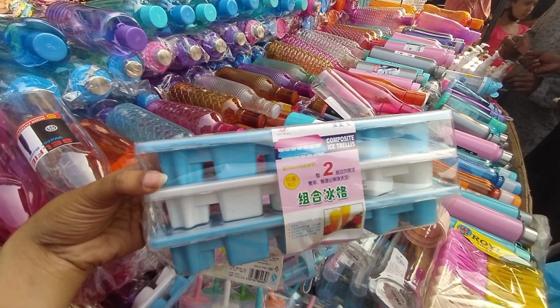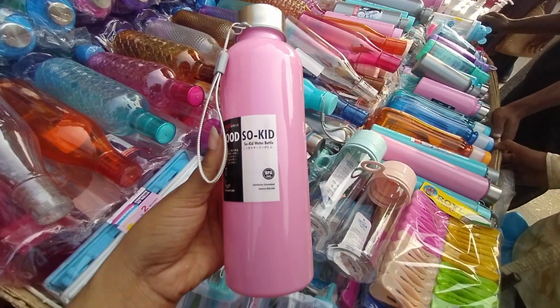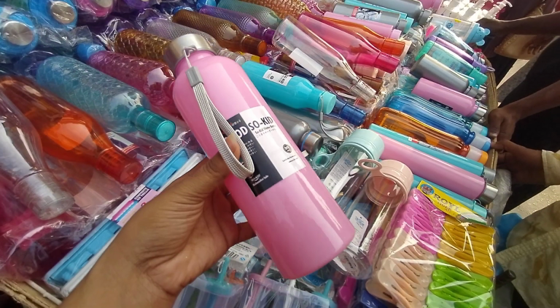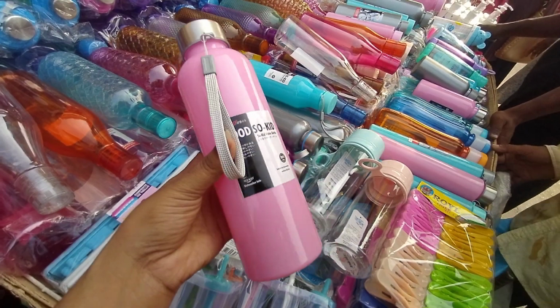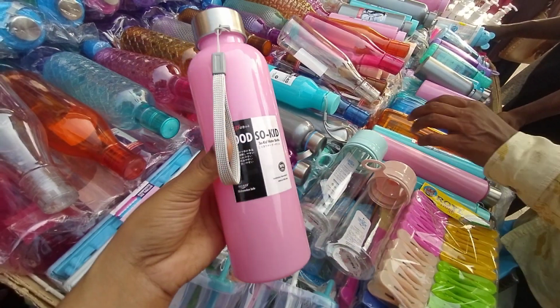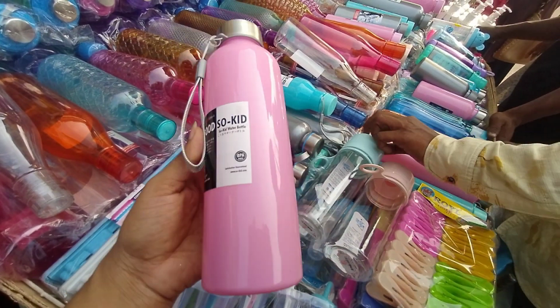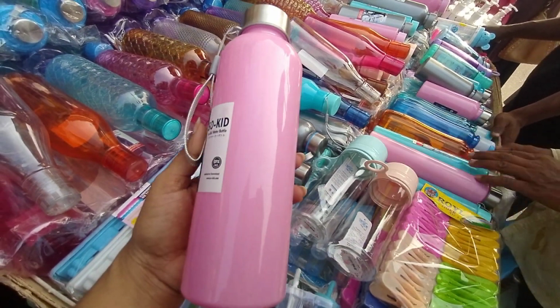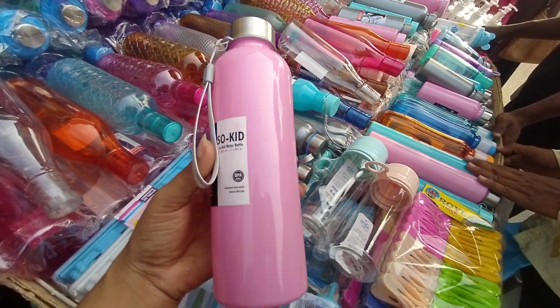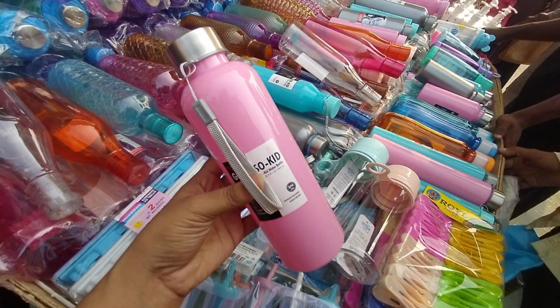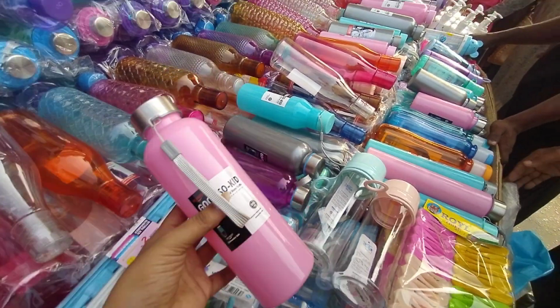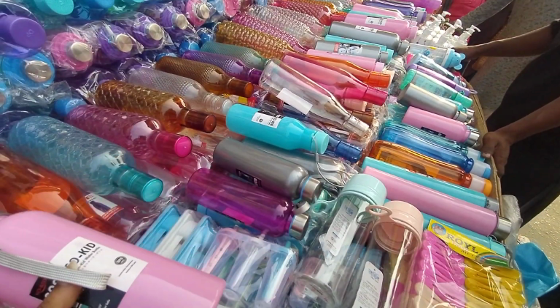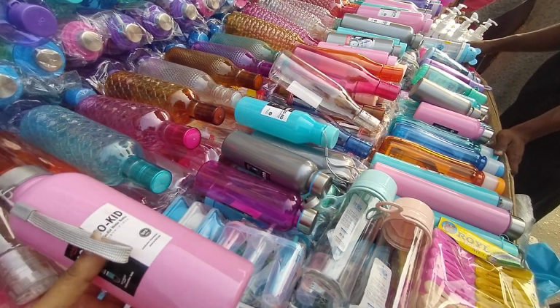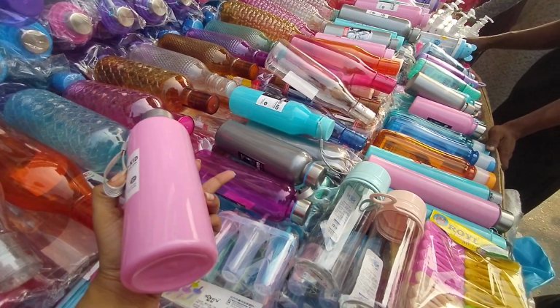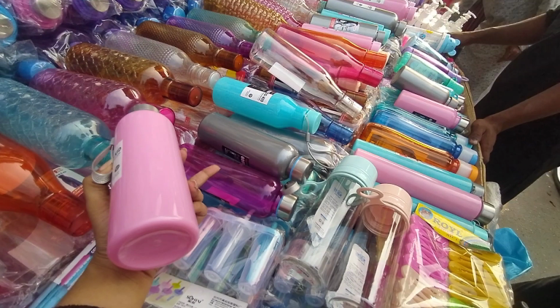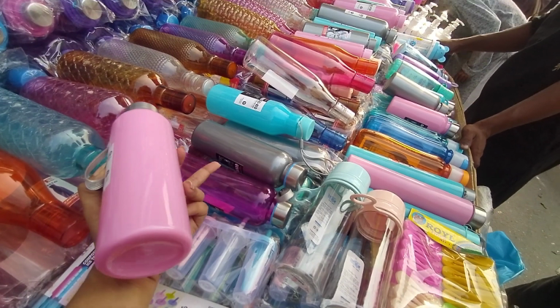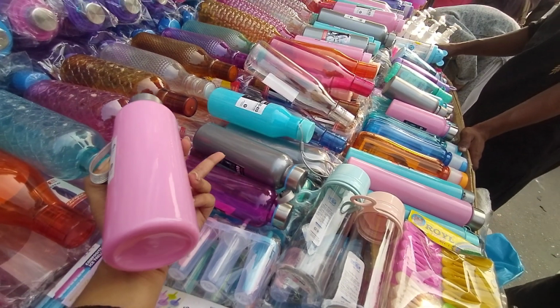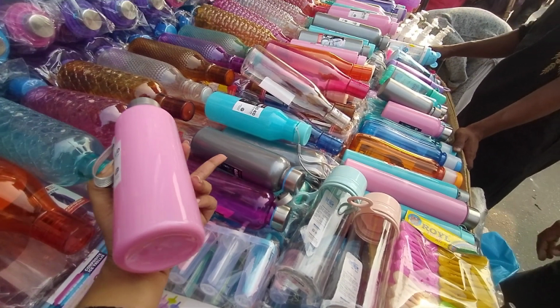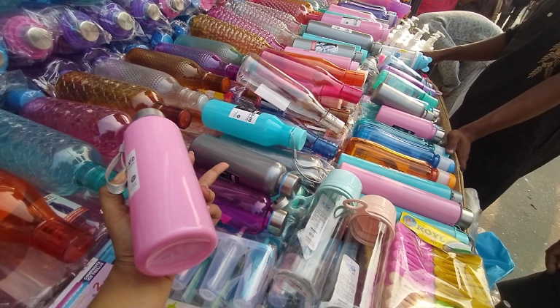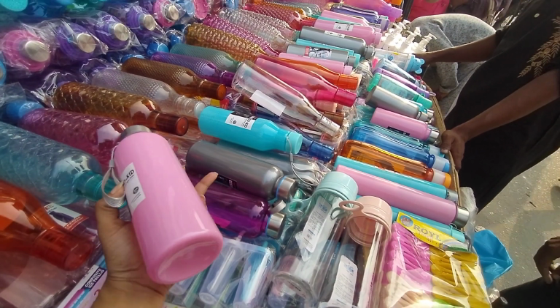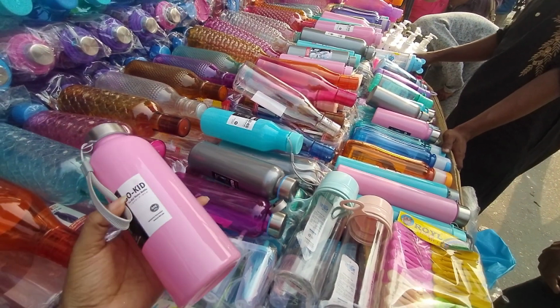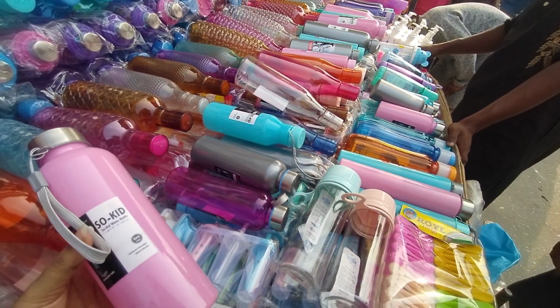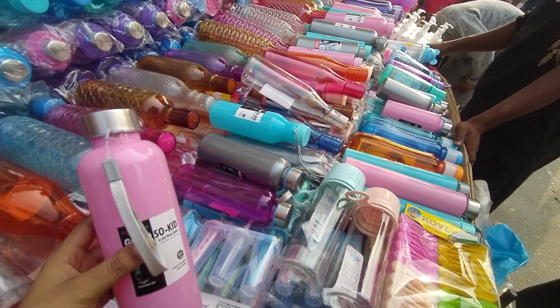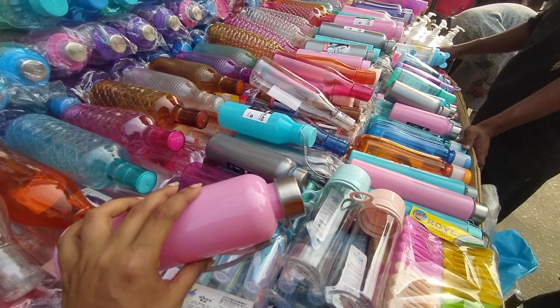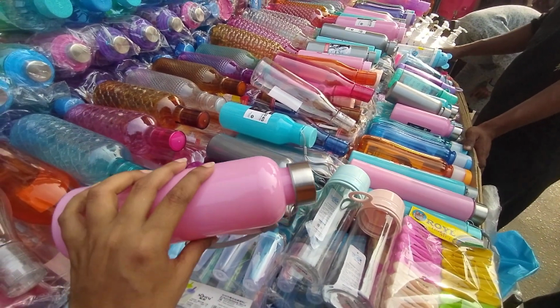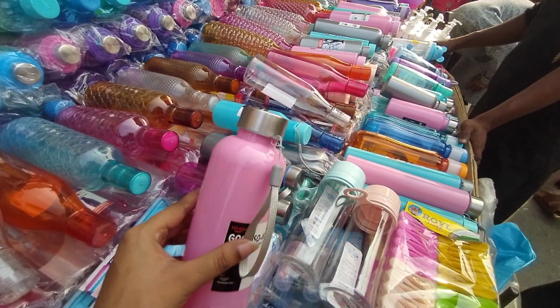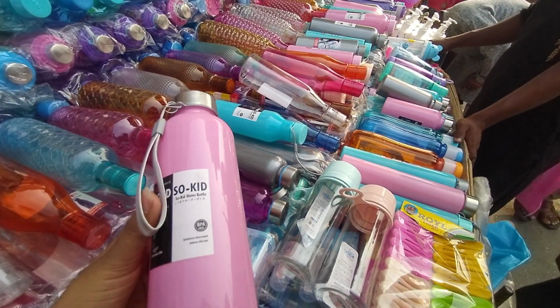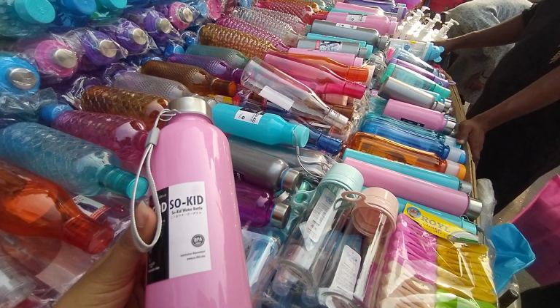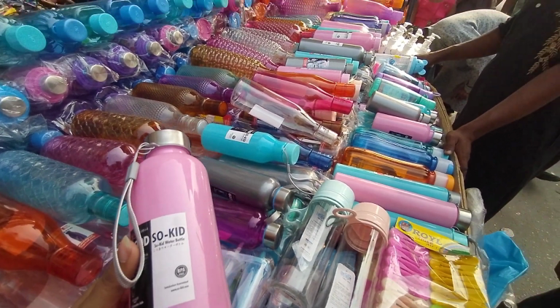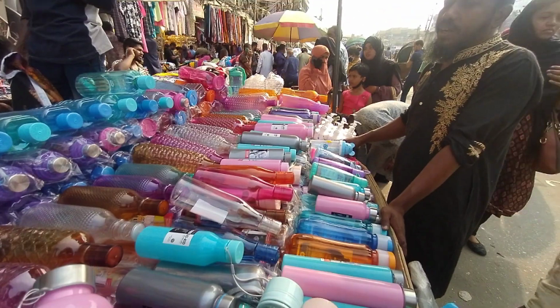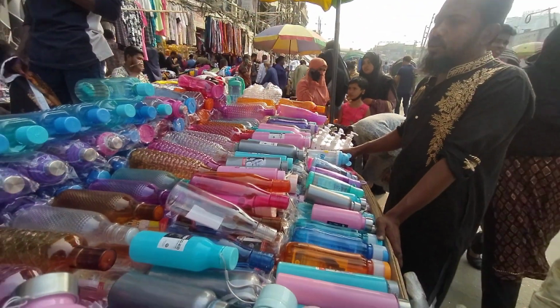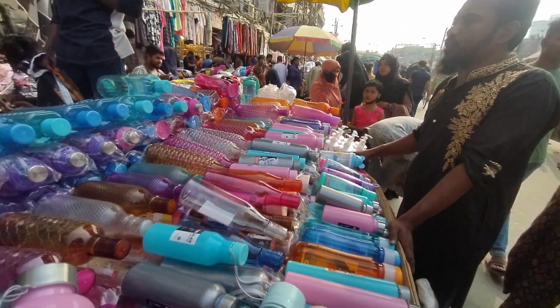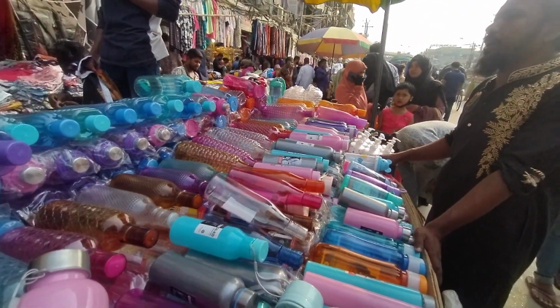This is the bottle collection. Here is a color. It is pink, dark pink, ash, blue, and green.